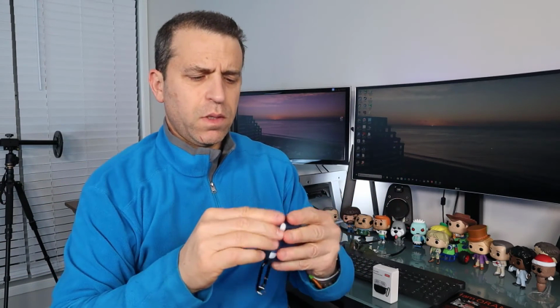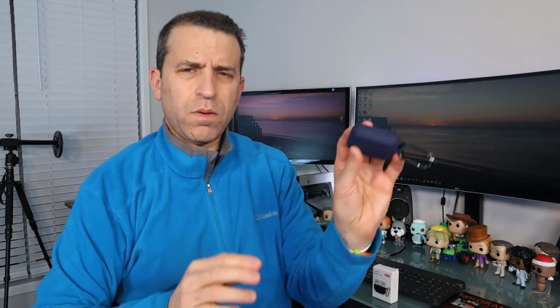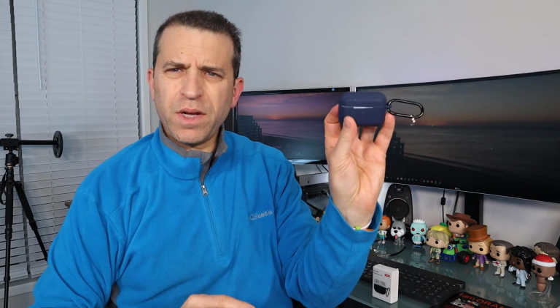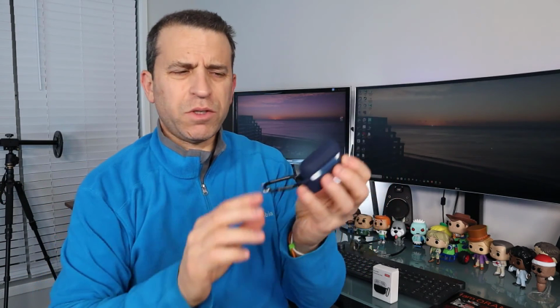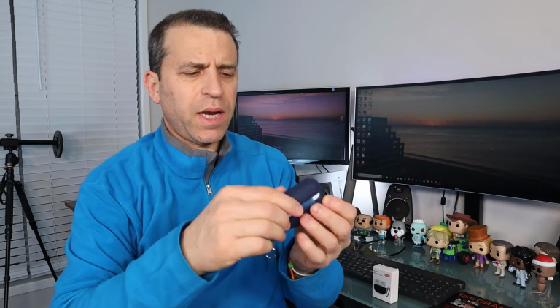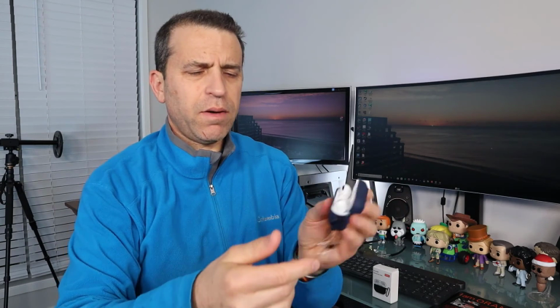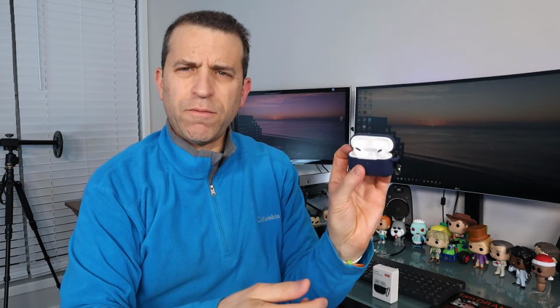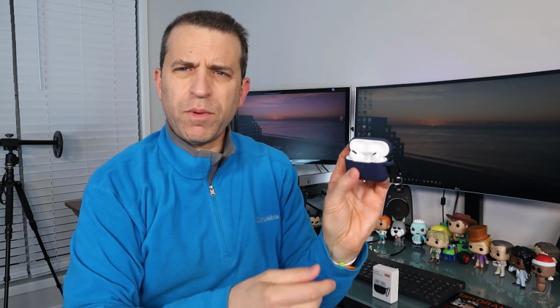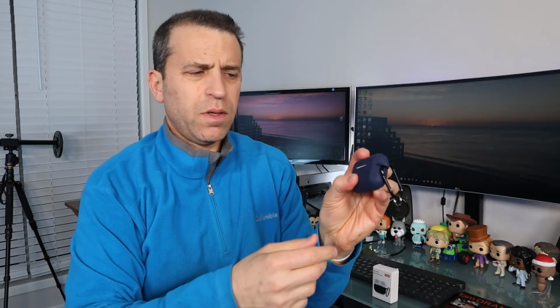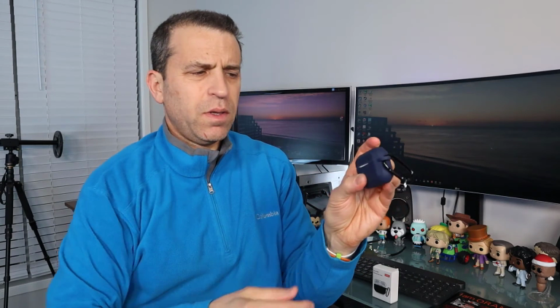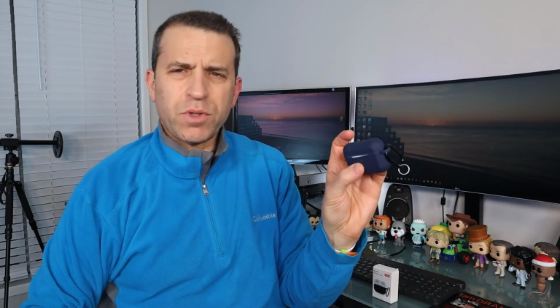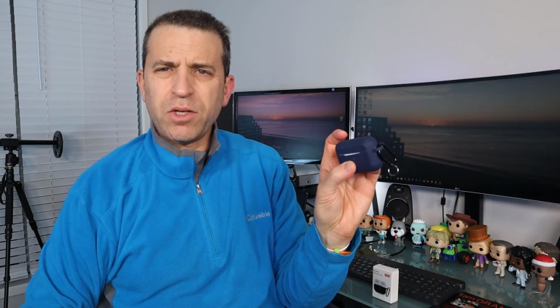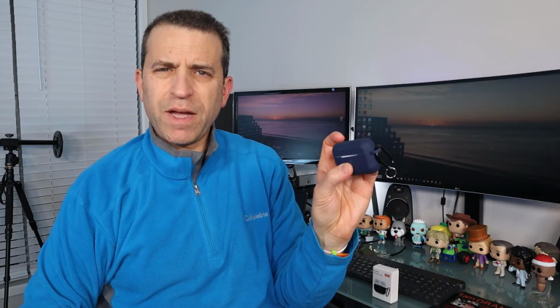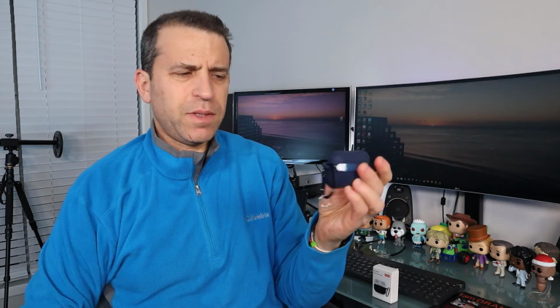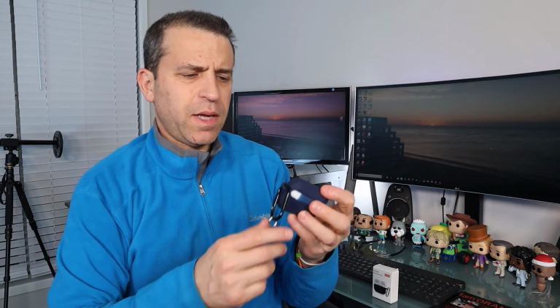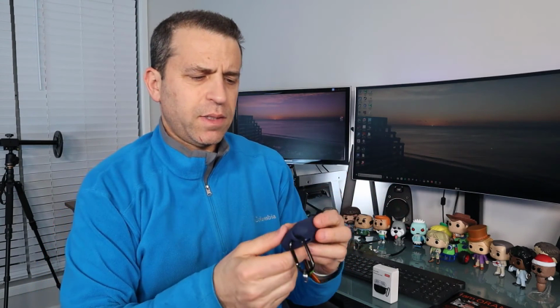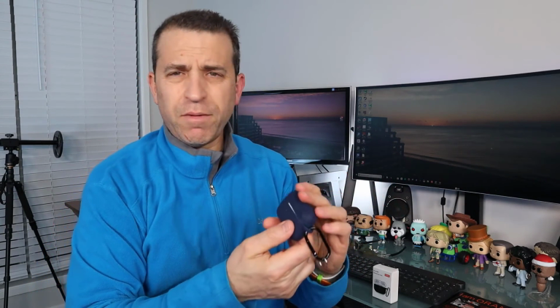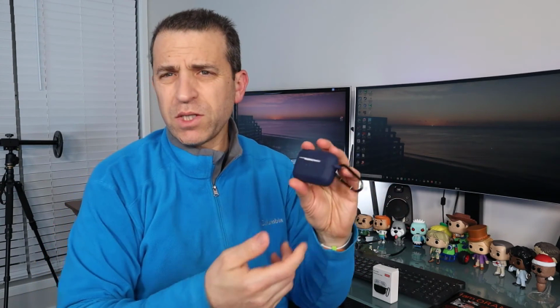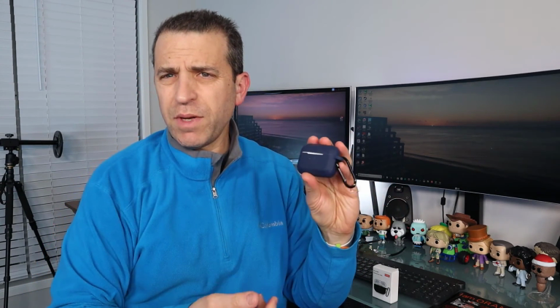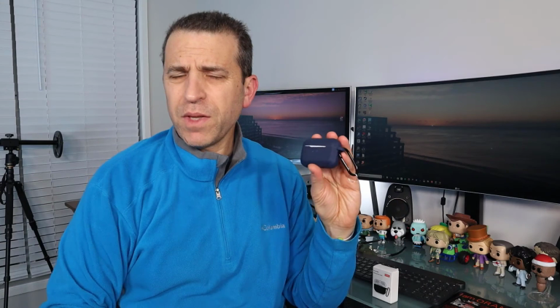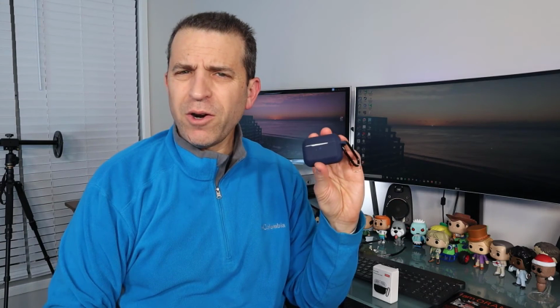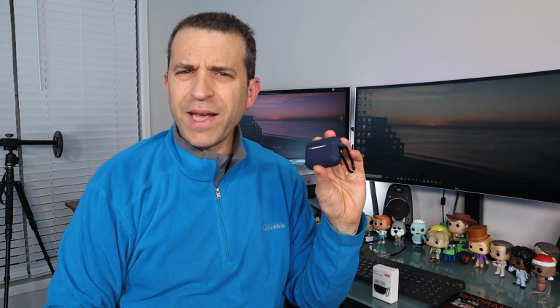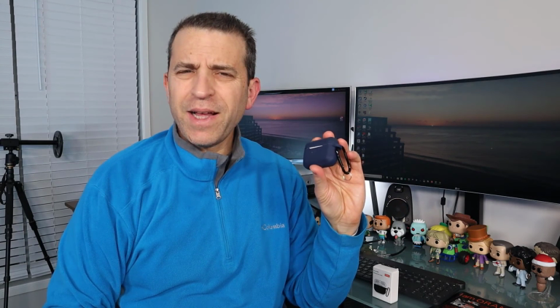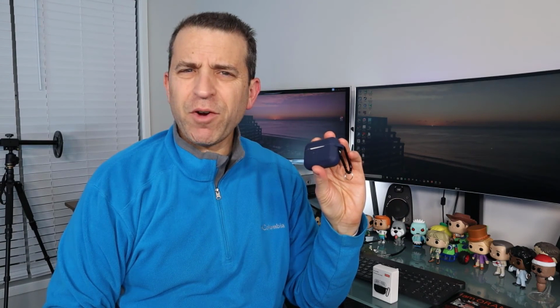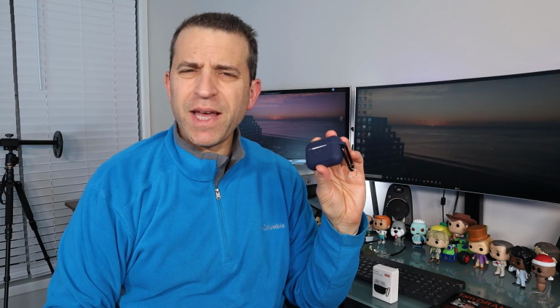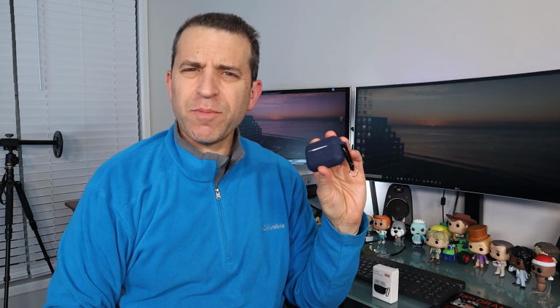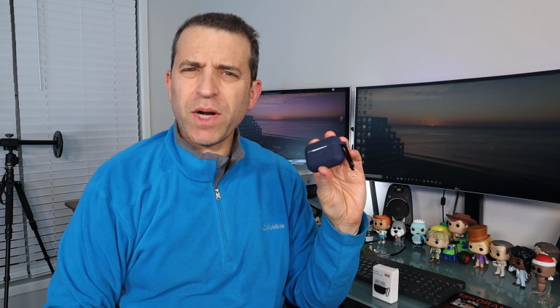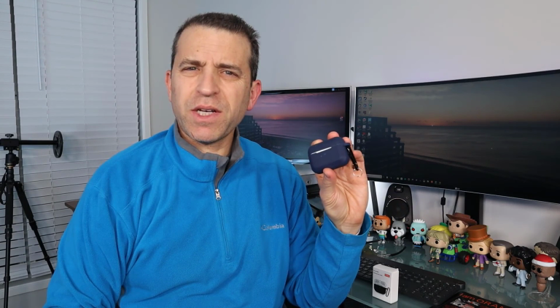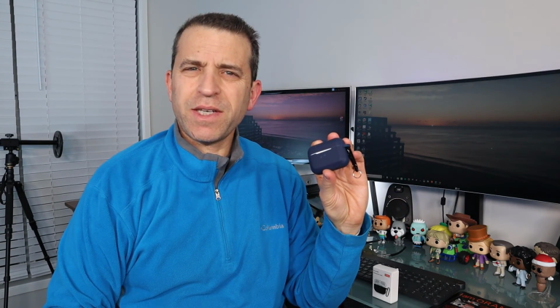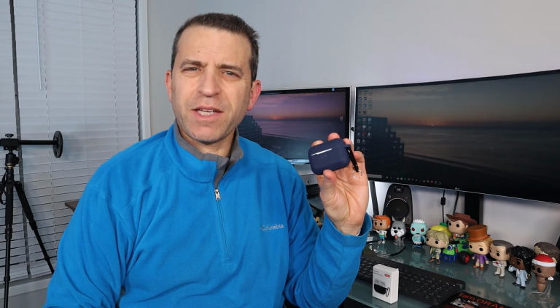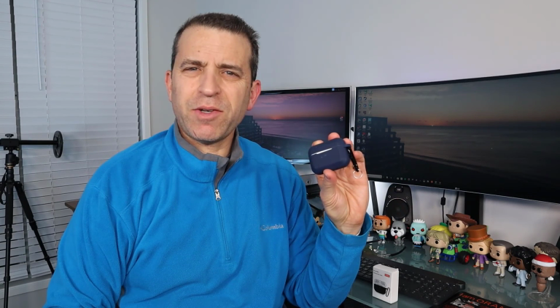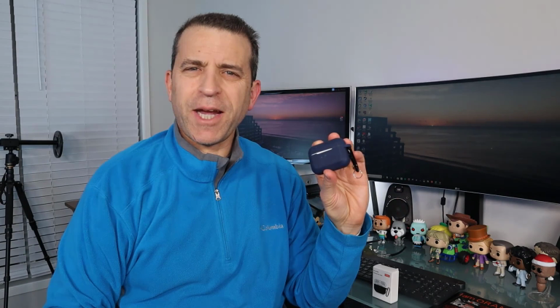So there you go — check it out. Affordable. Protect your investment. If you have any questions, let me know. All right everybody, have a great day. Thanks so much for watching. See you on the next video. Take care.